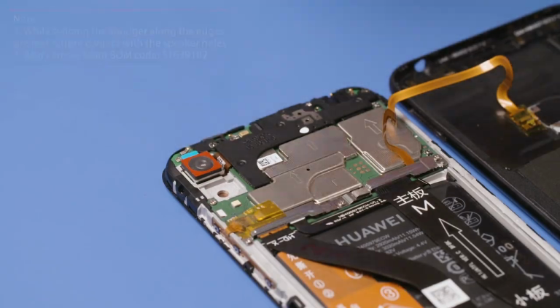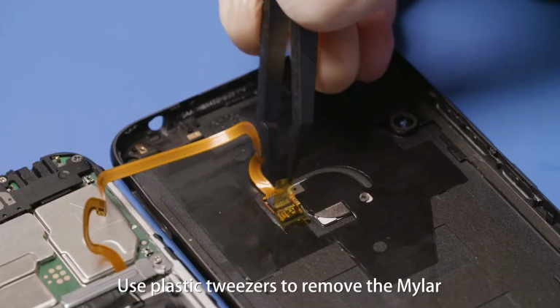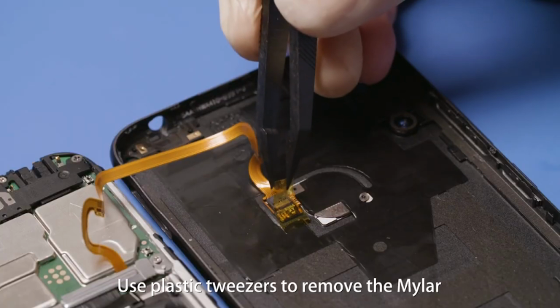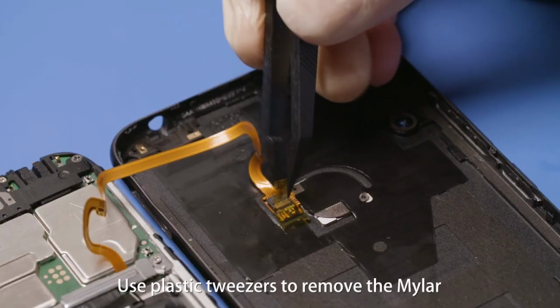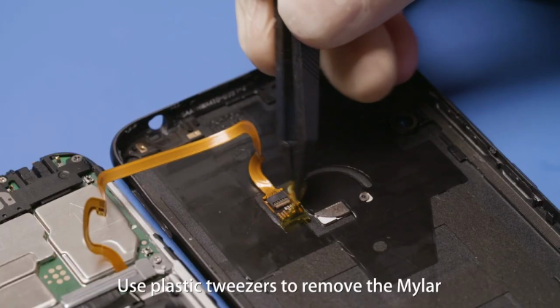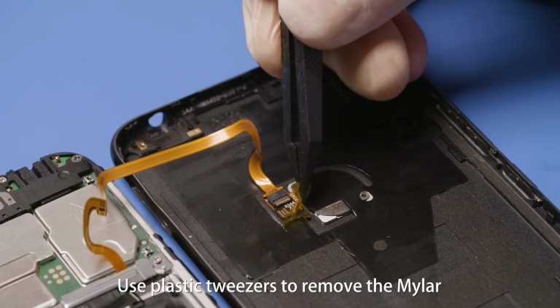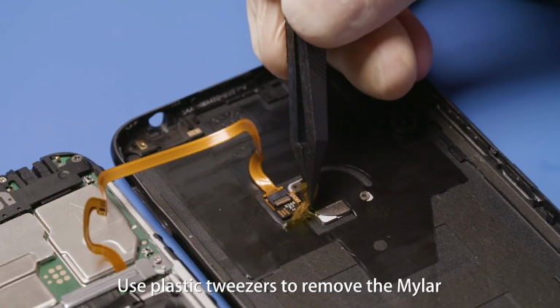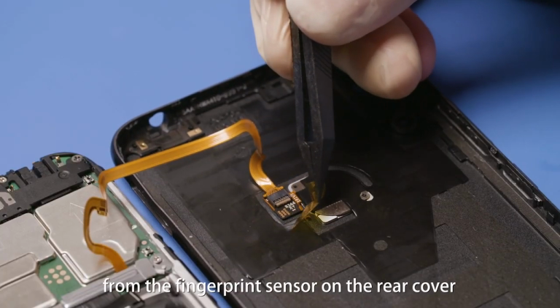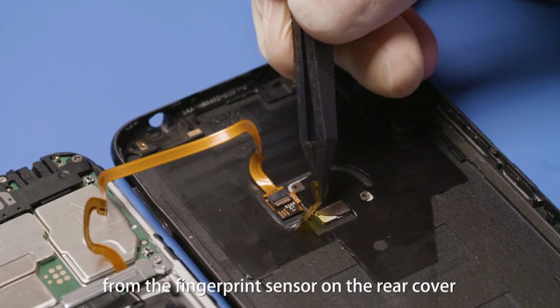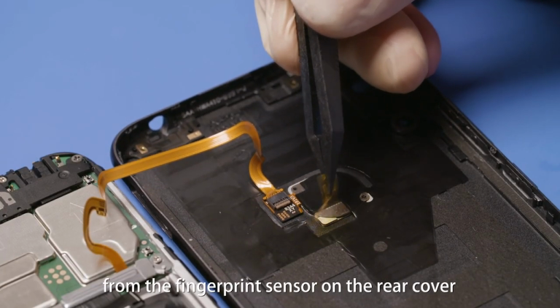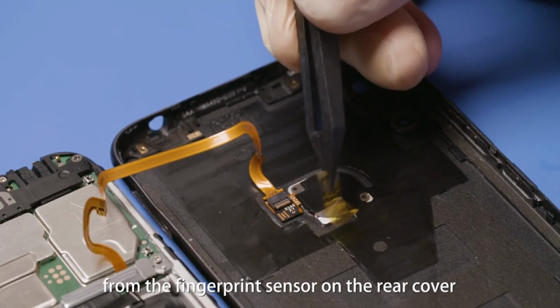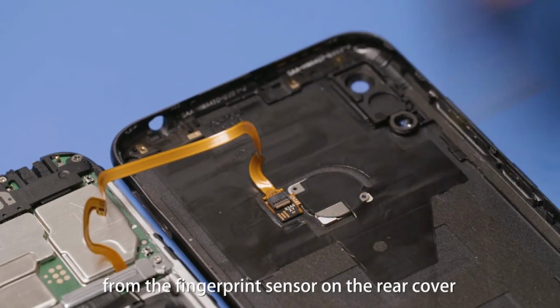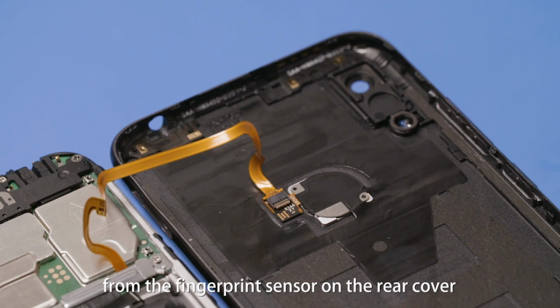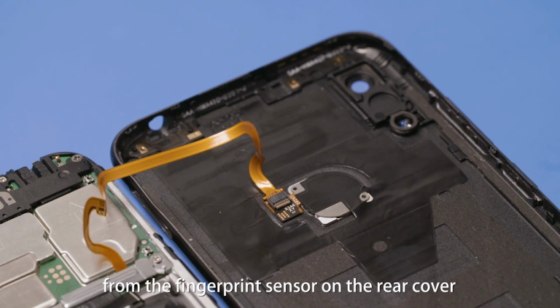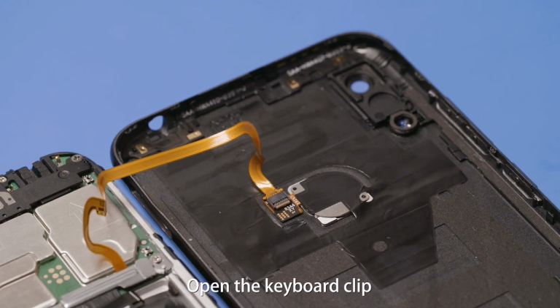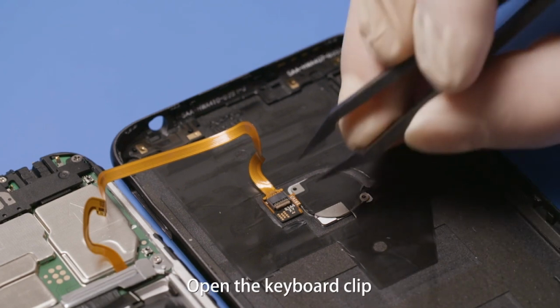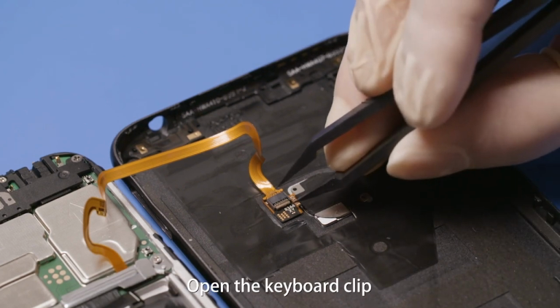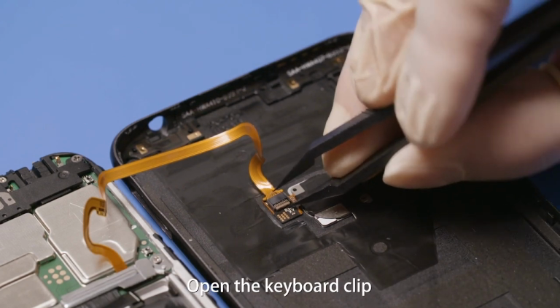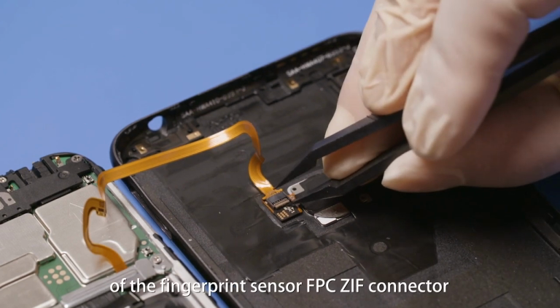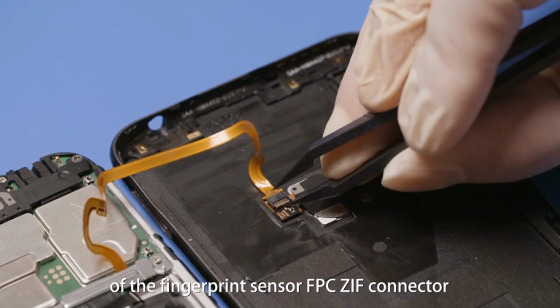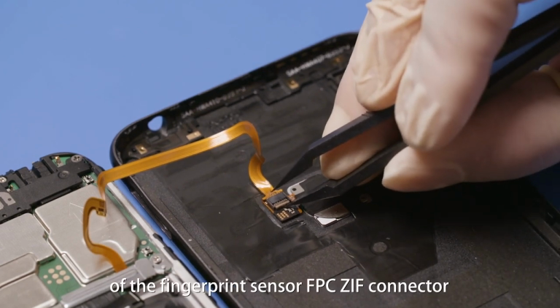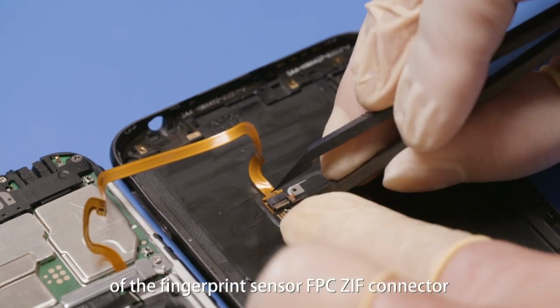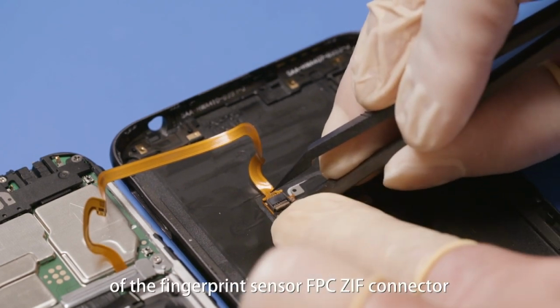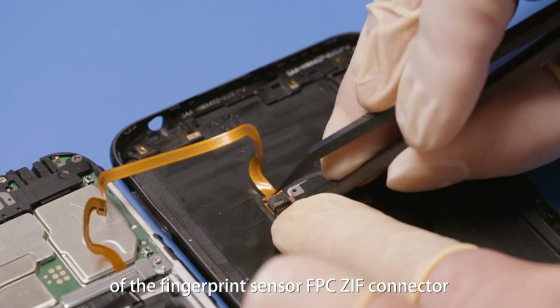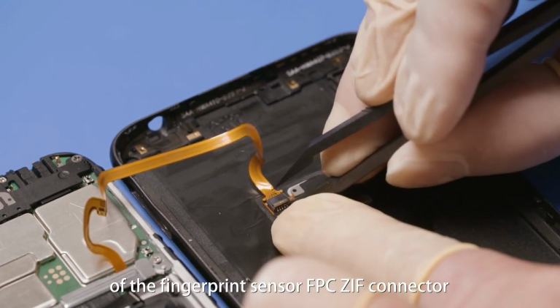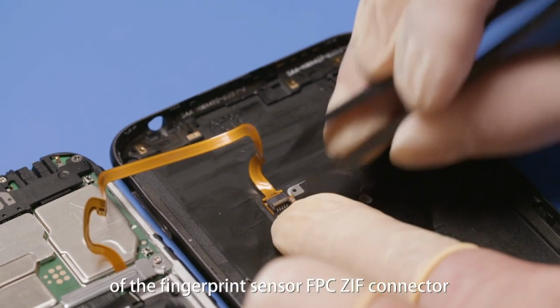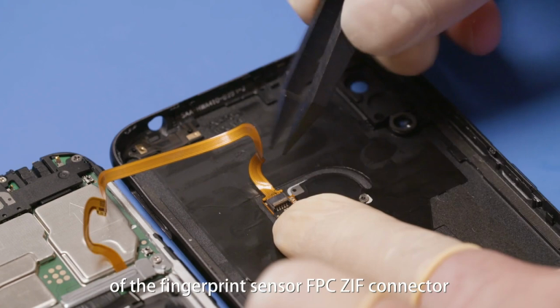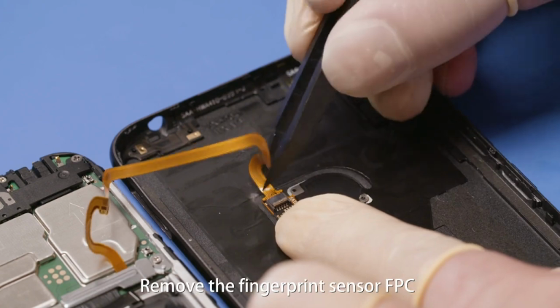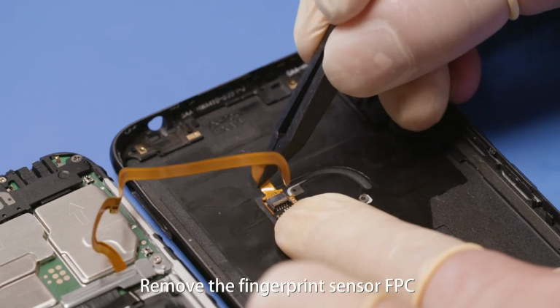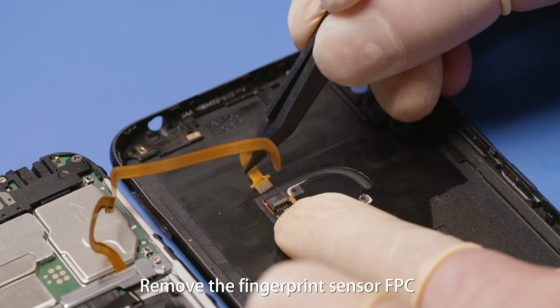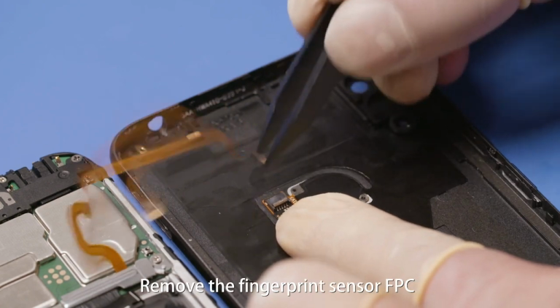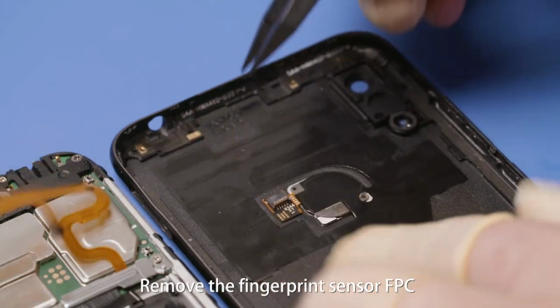Use plastic tweezers to remove the Mylar from the fingerprint sensor on the rear cover. Open the keyboard clip of the fingerprint sensor FPC ZIF connector. Remove the fingerprint sensor FPC.